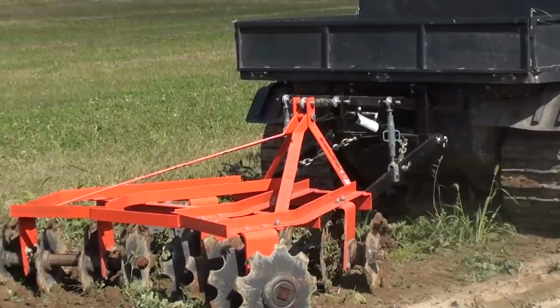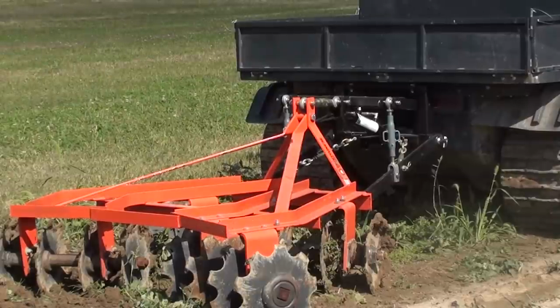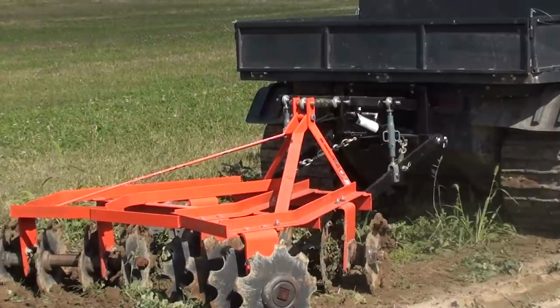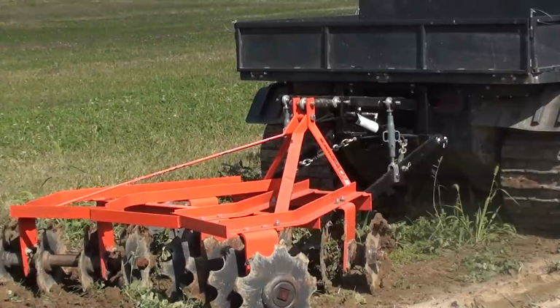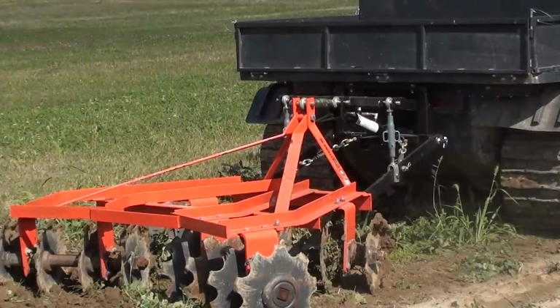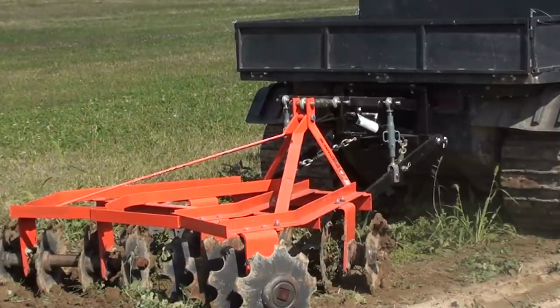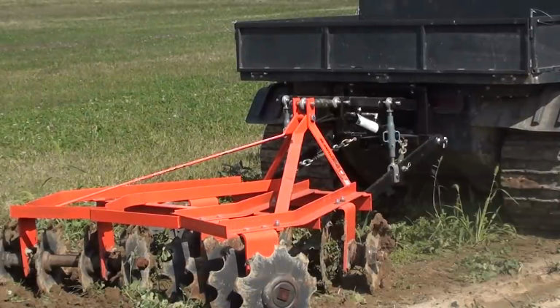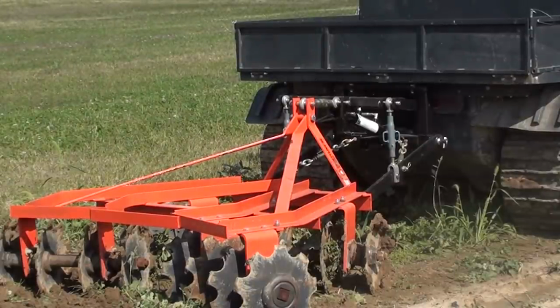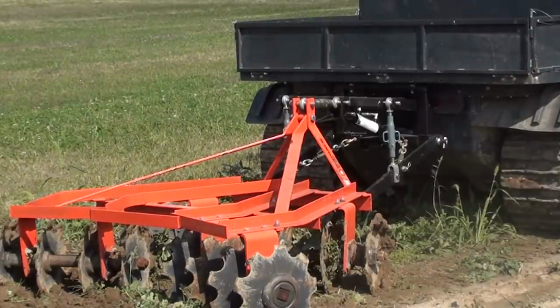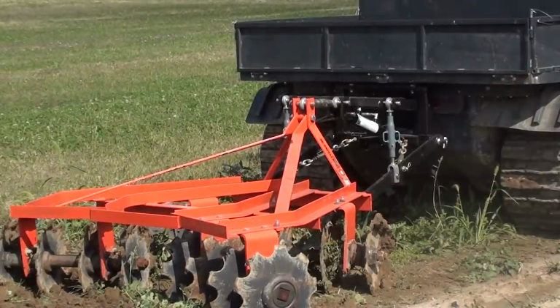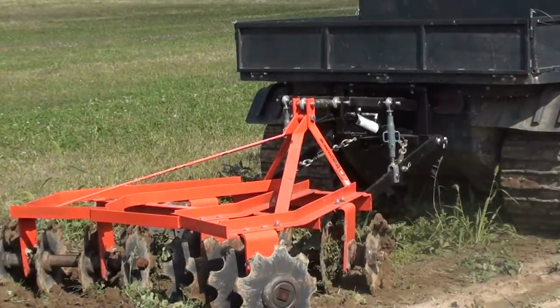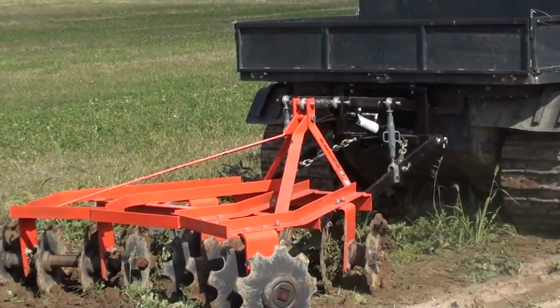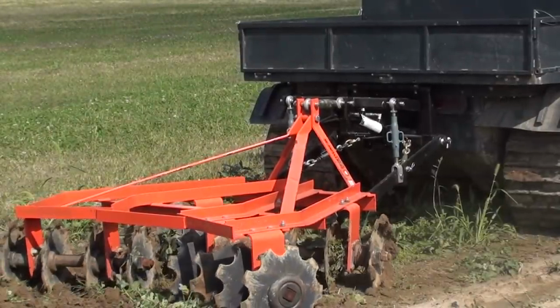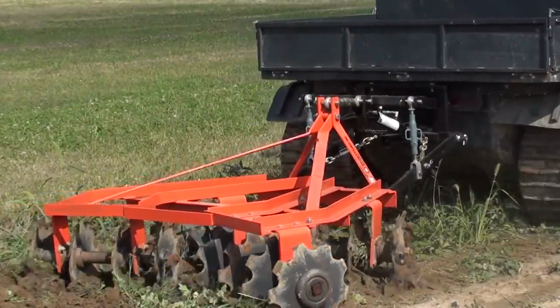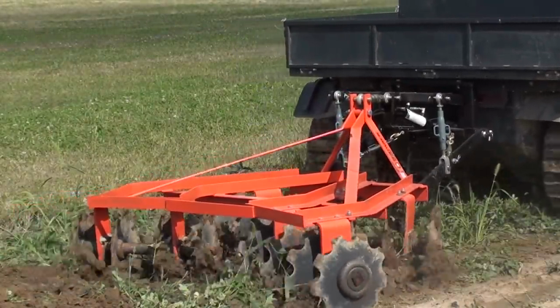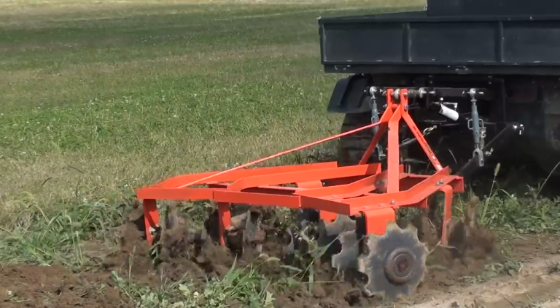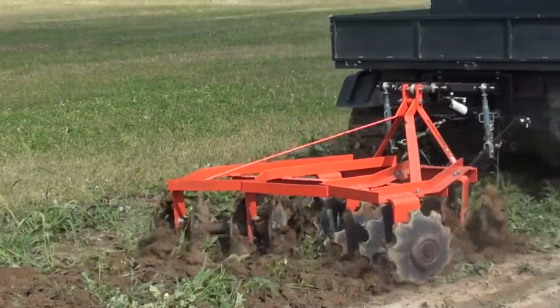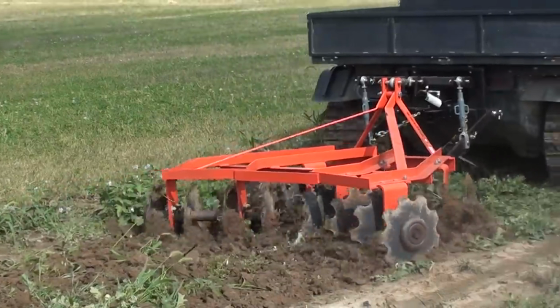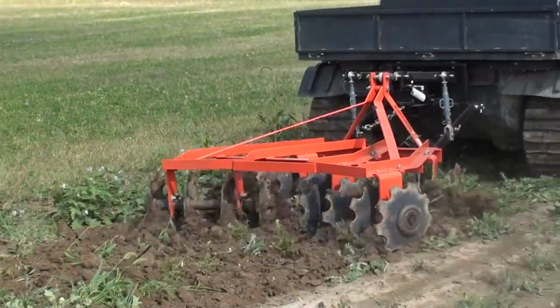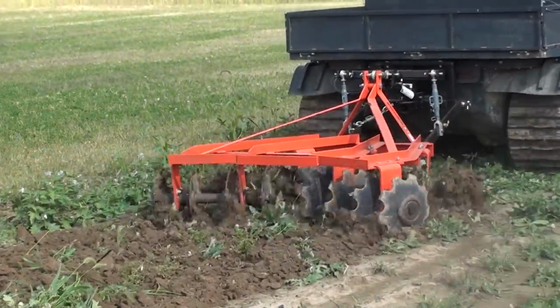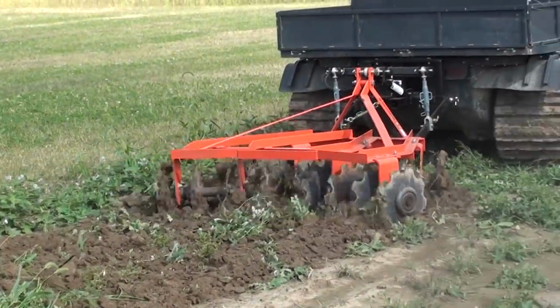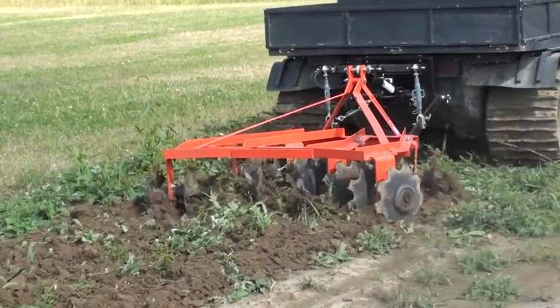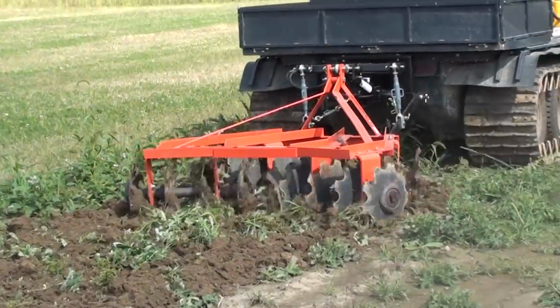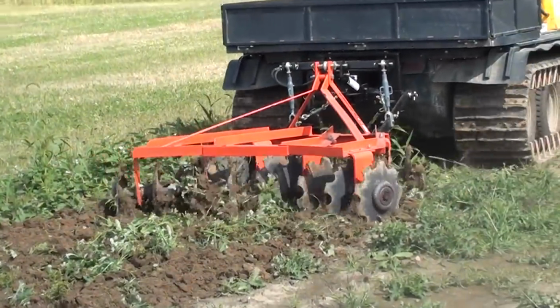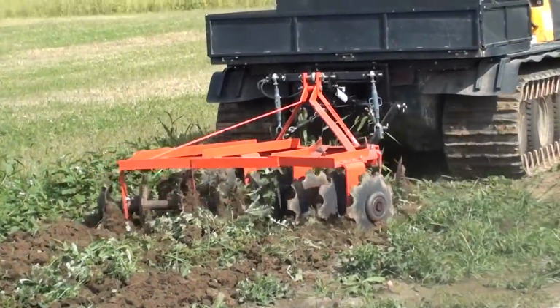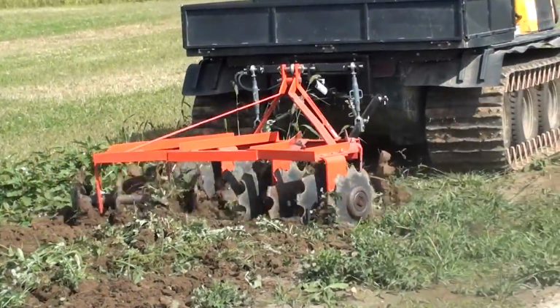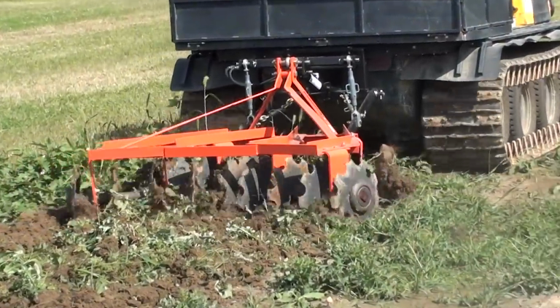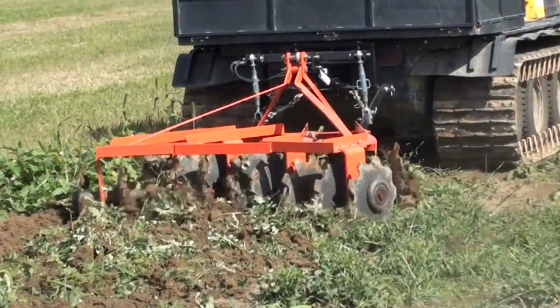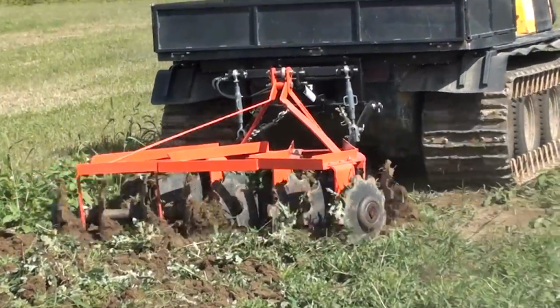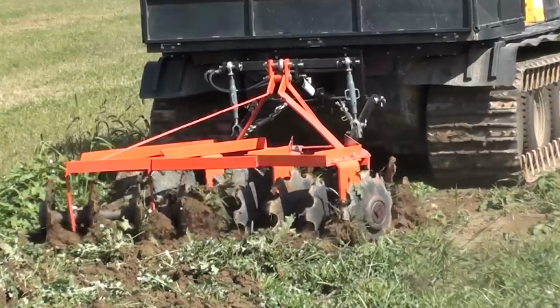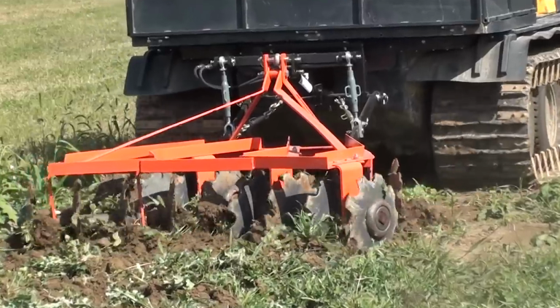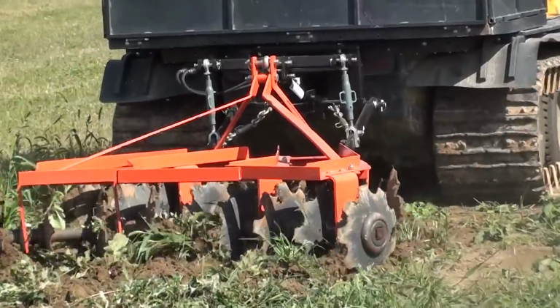Here we are doing ground restoration on the AT&T fiber optic easement. The Farm Boy Amphibian has a 600 pound lift capacity as well as 600 pounds of hydraulic down pressure. Full installation of the Farm Boy Amphibian takes approximately 30 to 45 minutes.